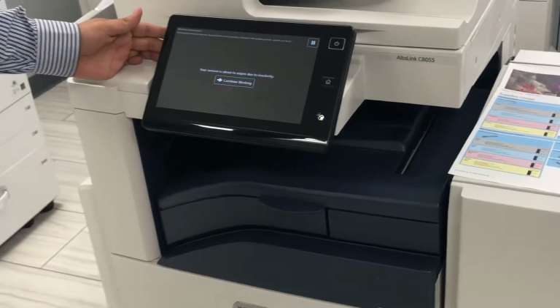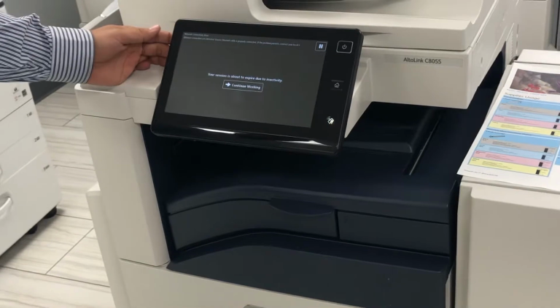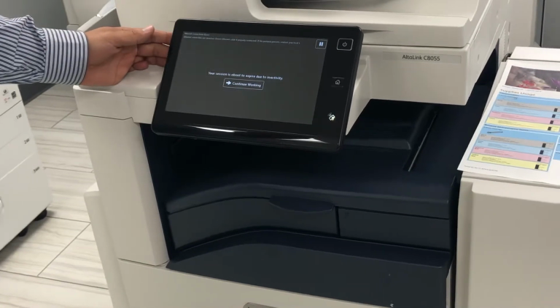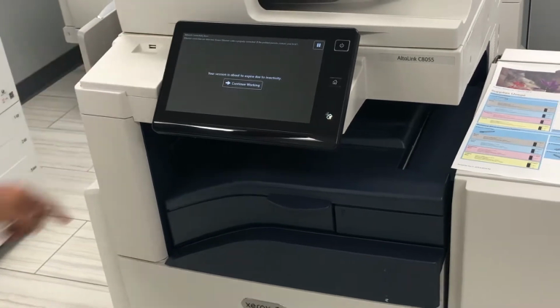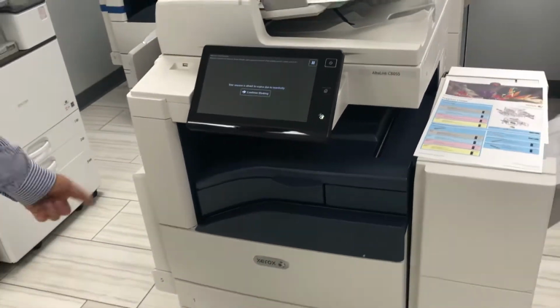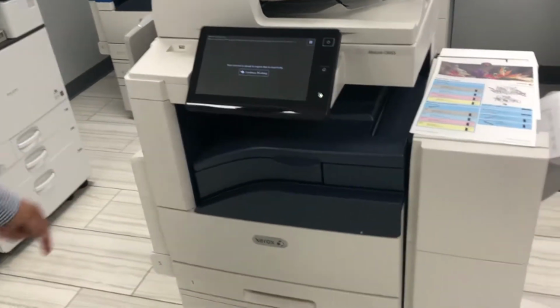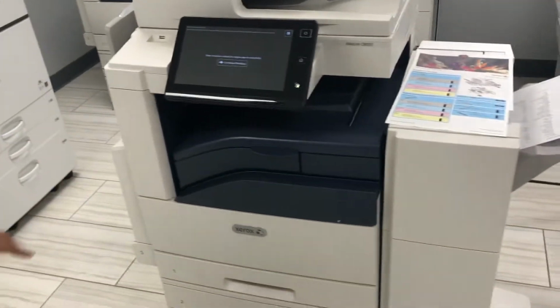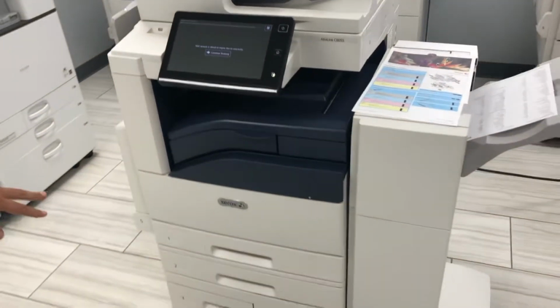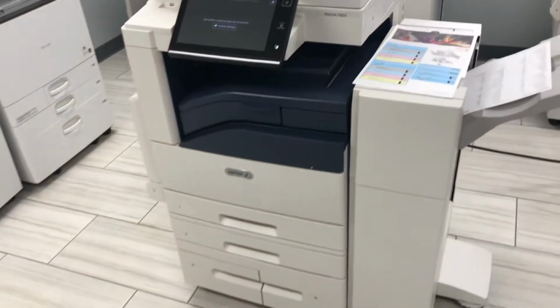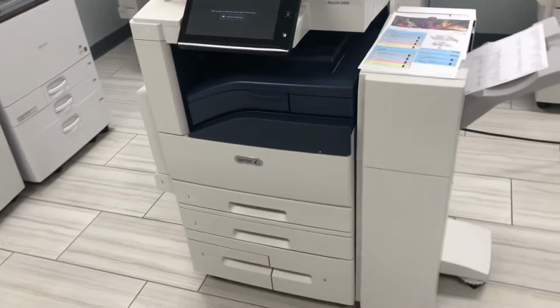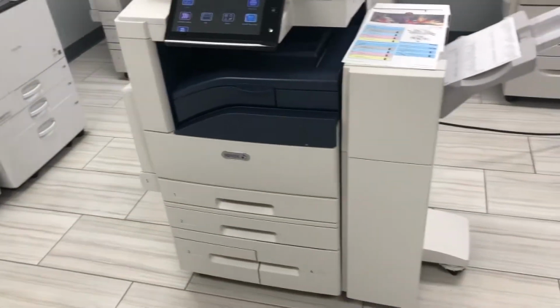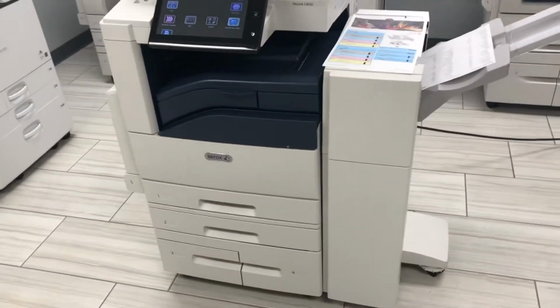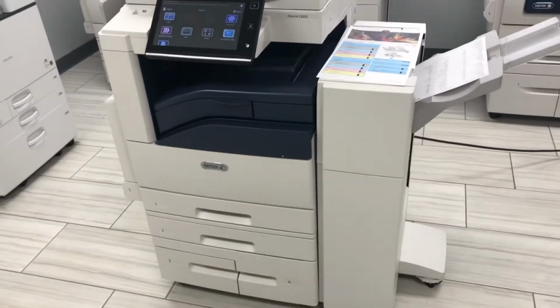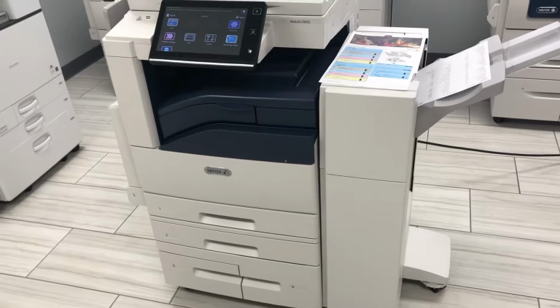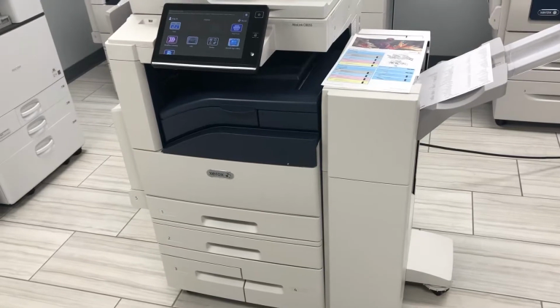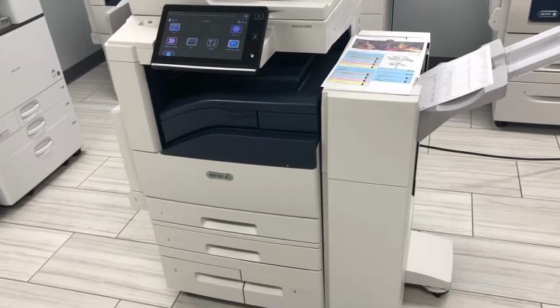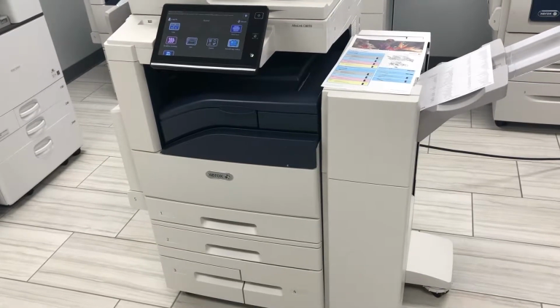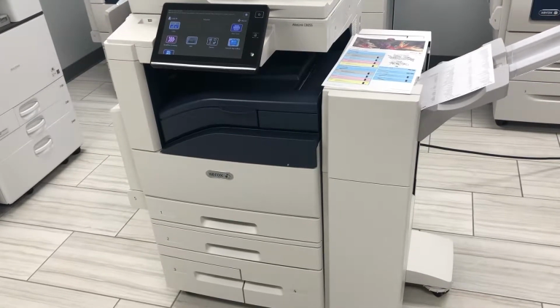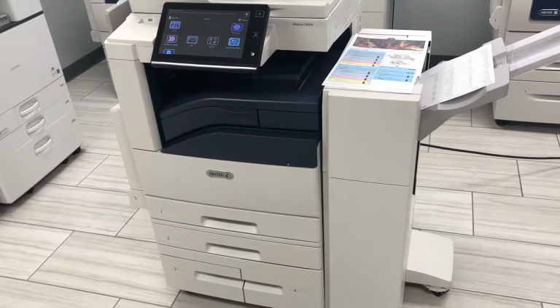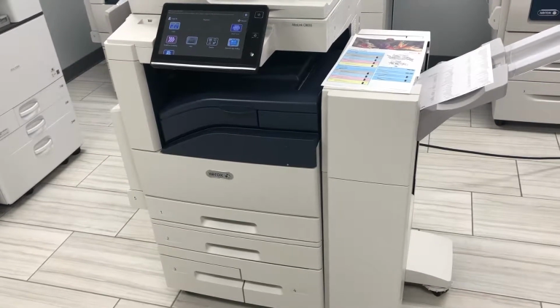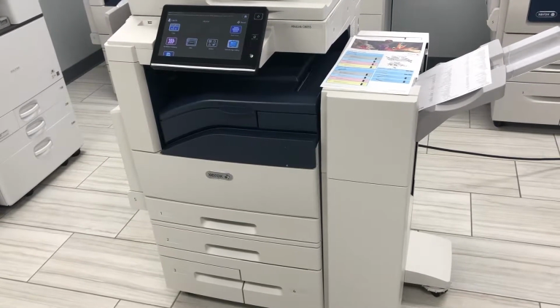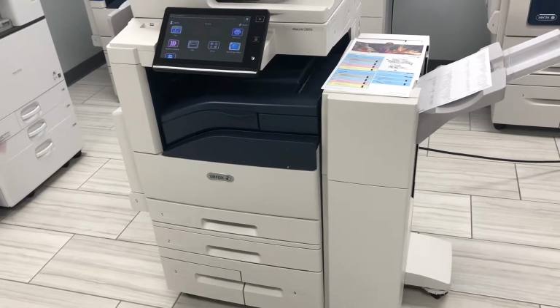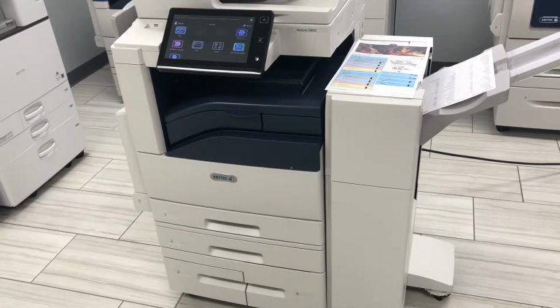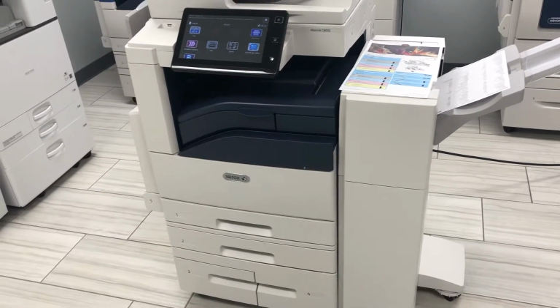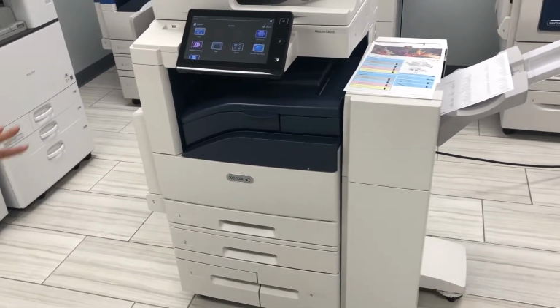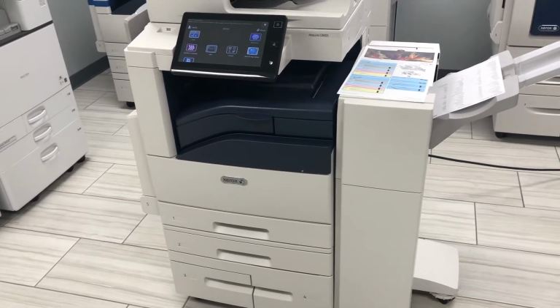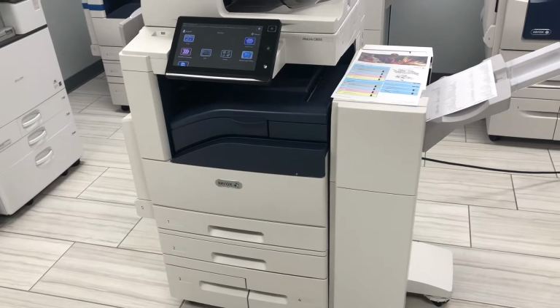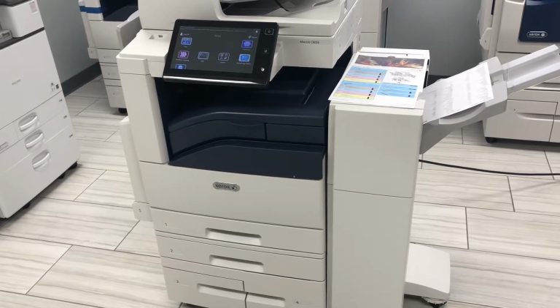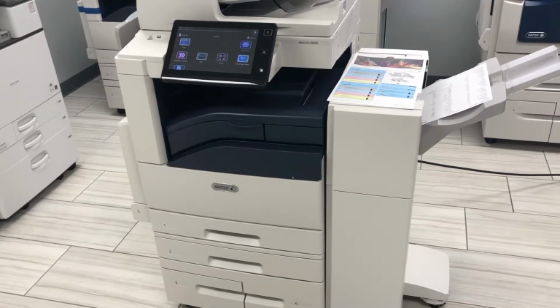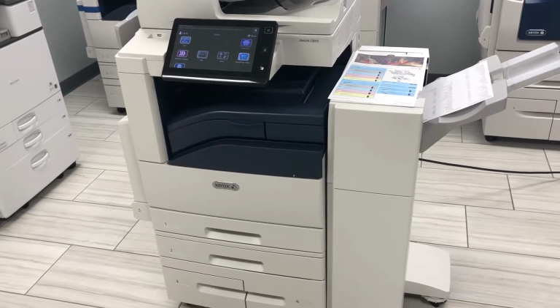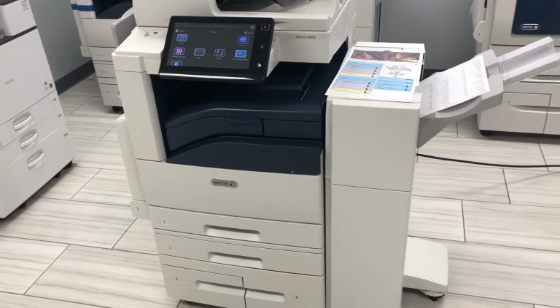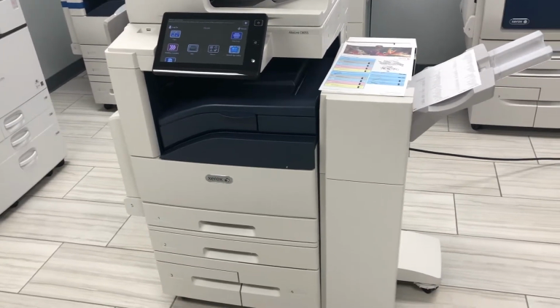It has five paper trays. The top two, trays one and two, hold up to 11 by 17. Trays three and four hold up to letter-sized paper, and then through the bypass tray five, you can run heavier stock up to 12 by 18.